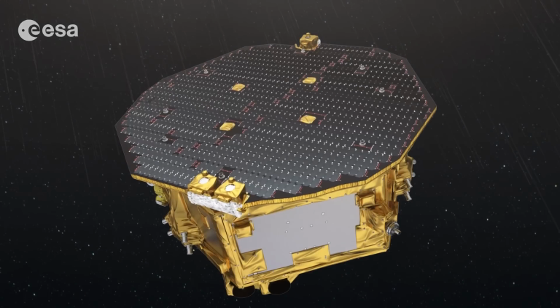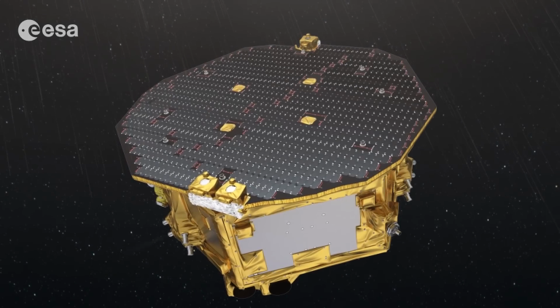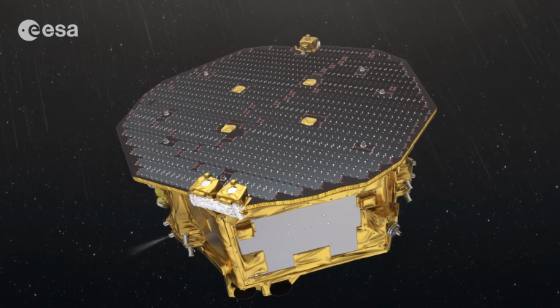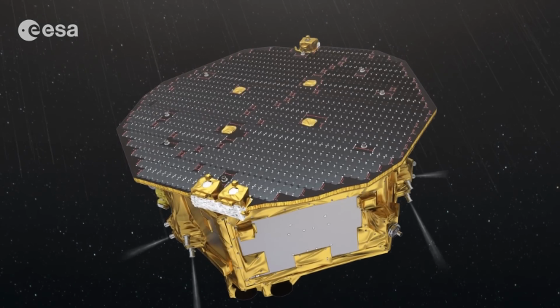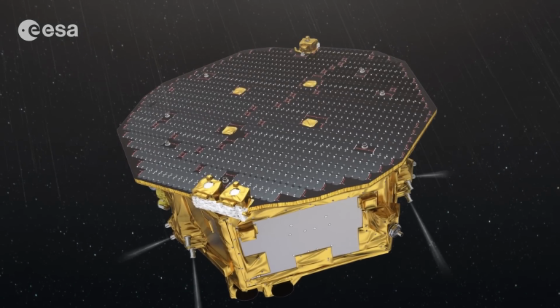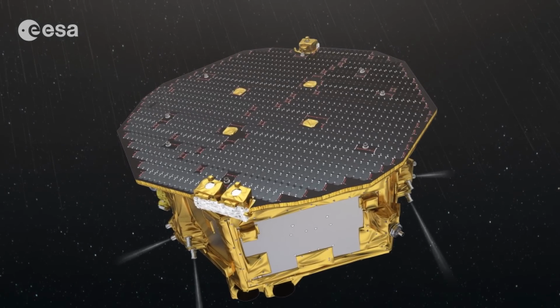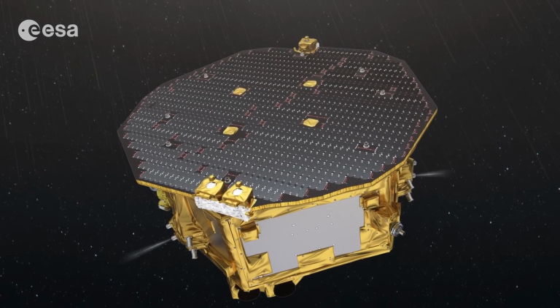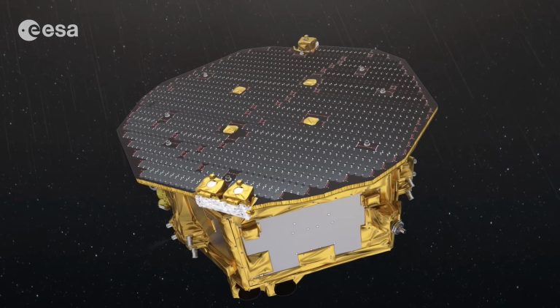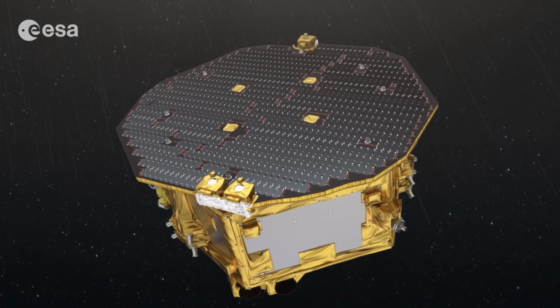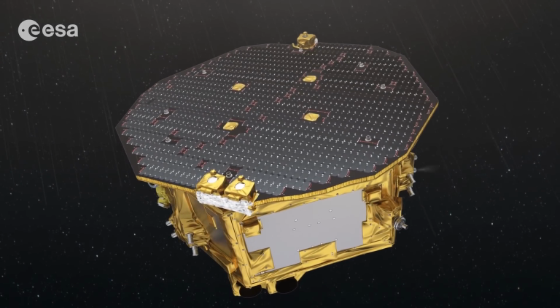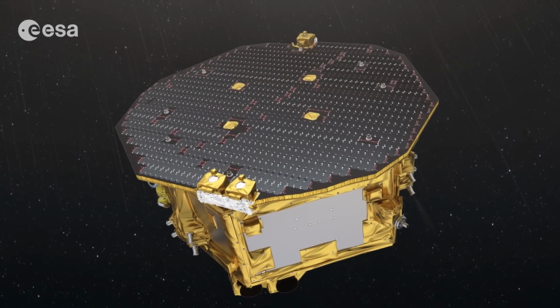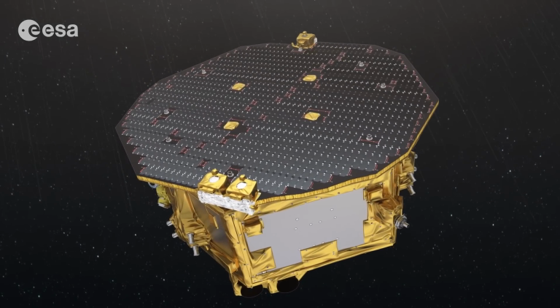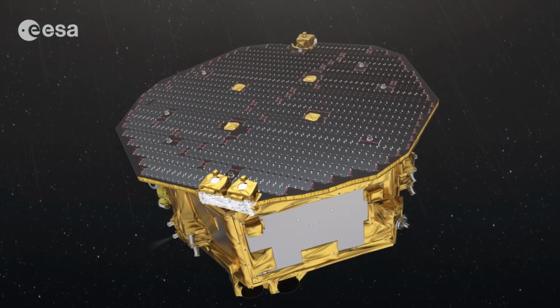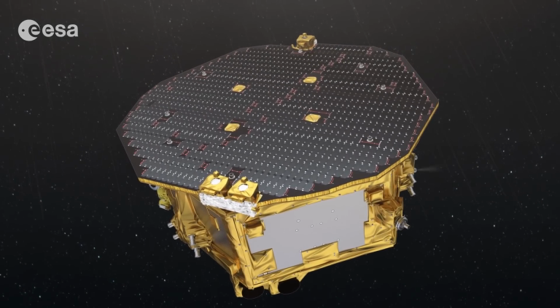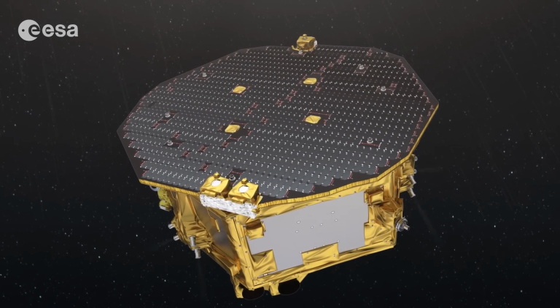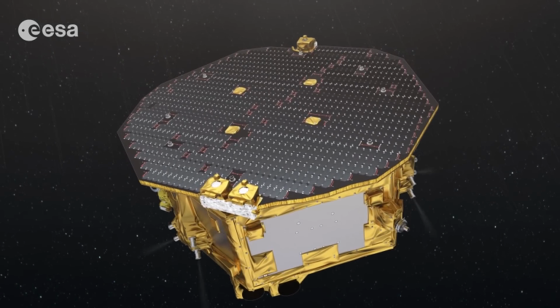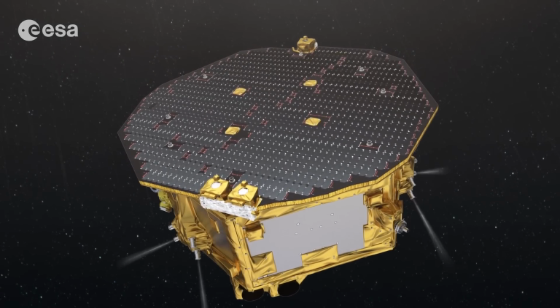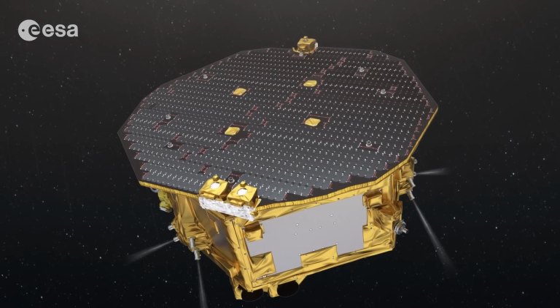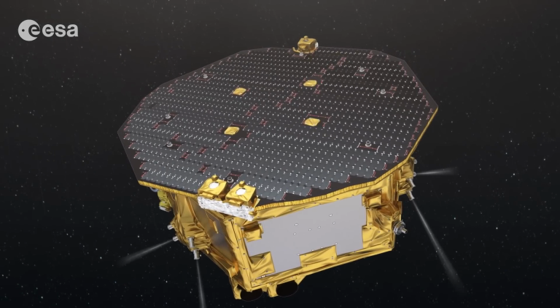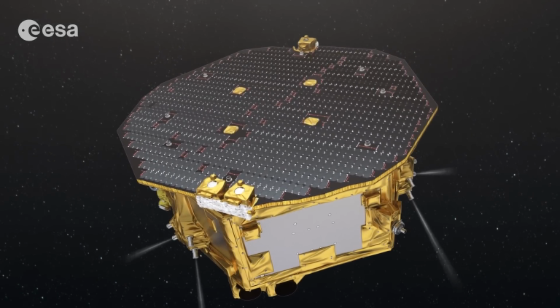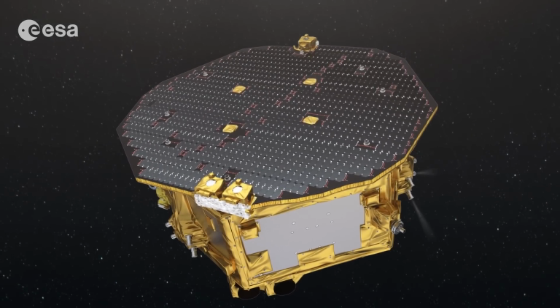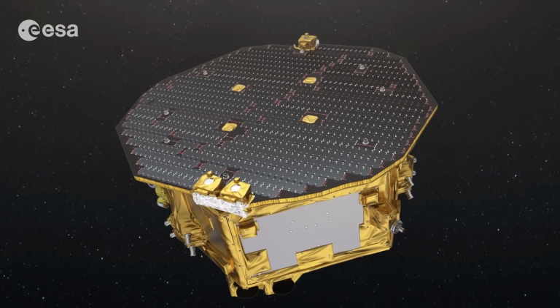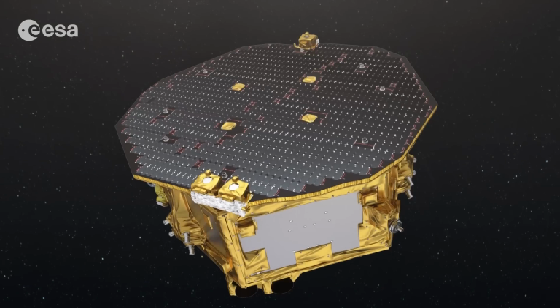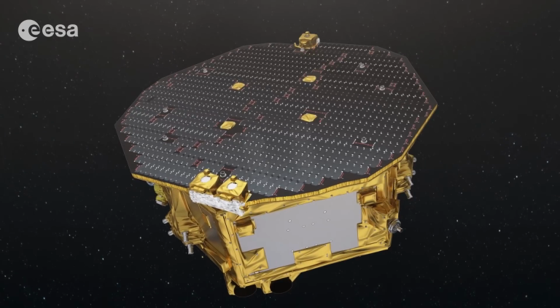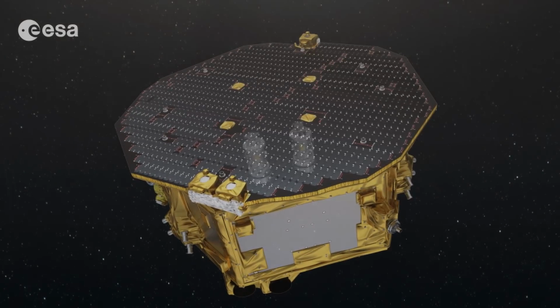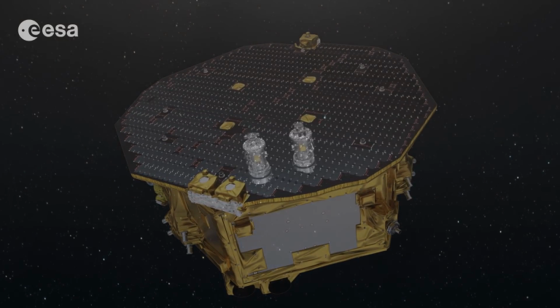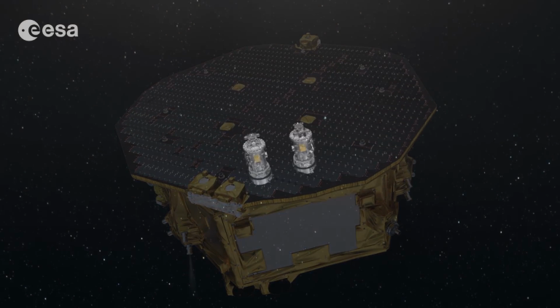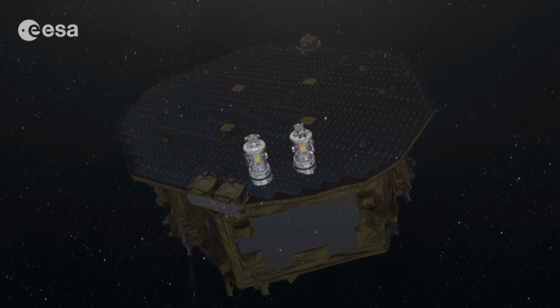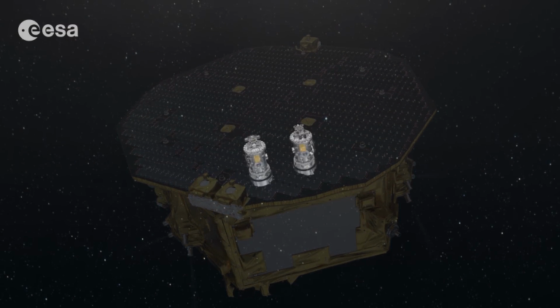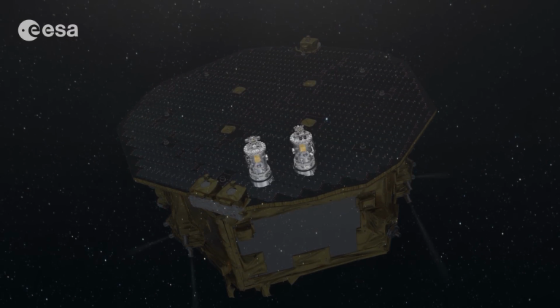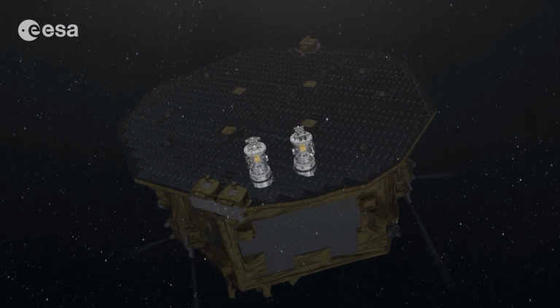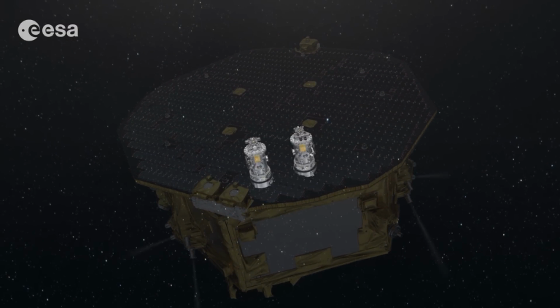Several sets of micronewton thrusters, located on the outer panels, will continually apply minuscule amounts of force to move the spacecraft and keep it centered on one of the cubes.